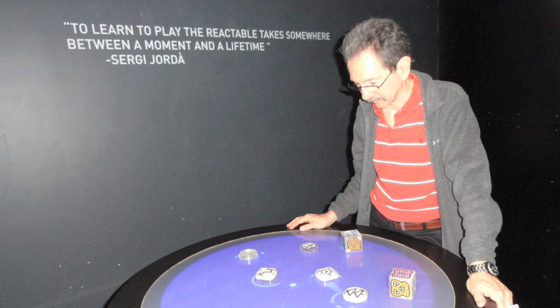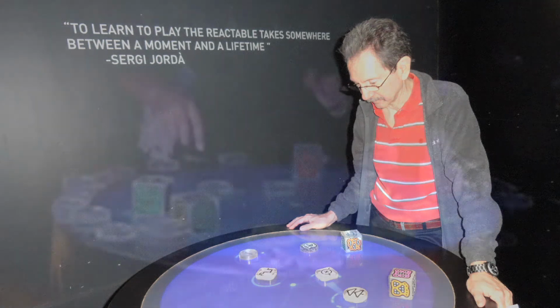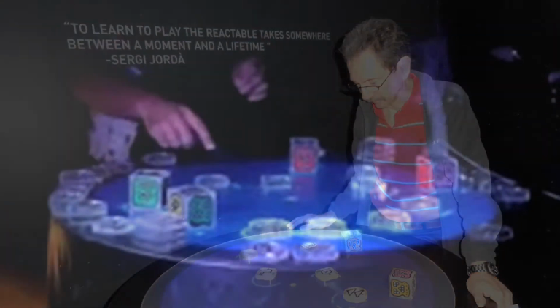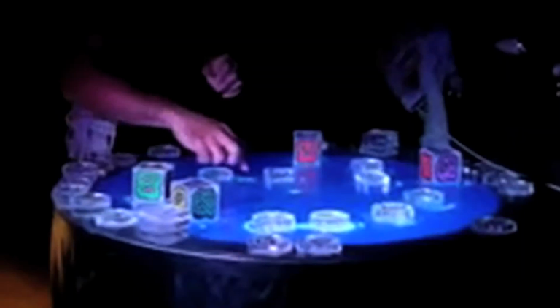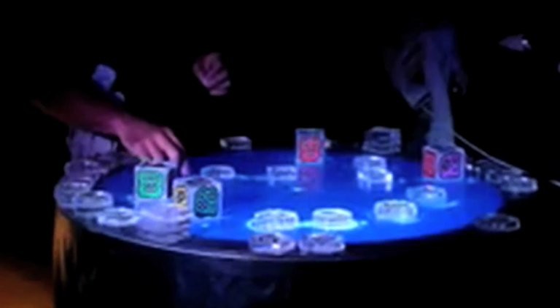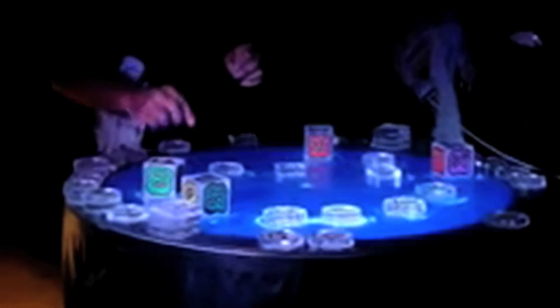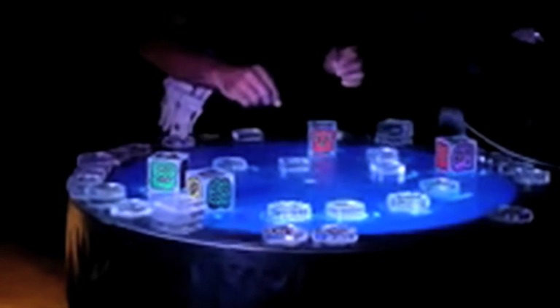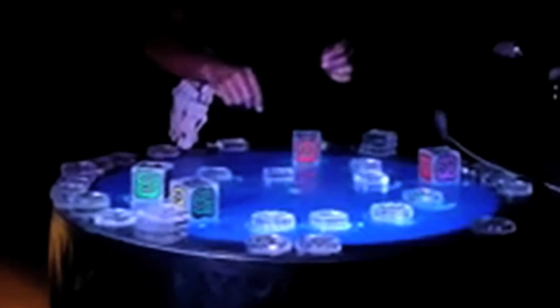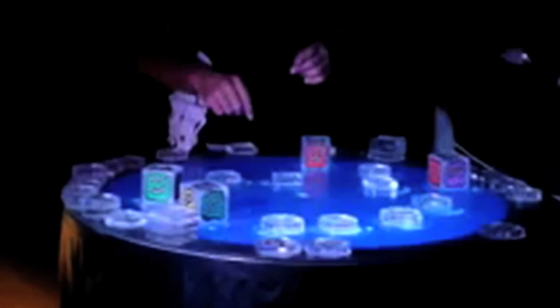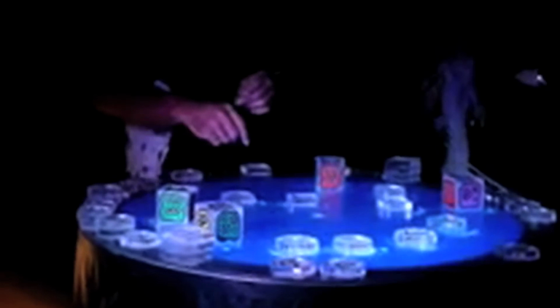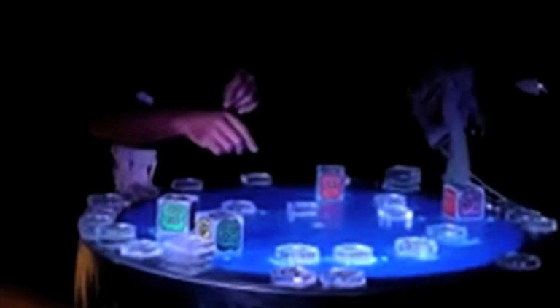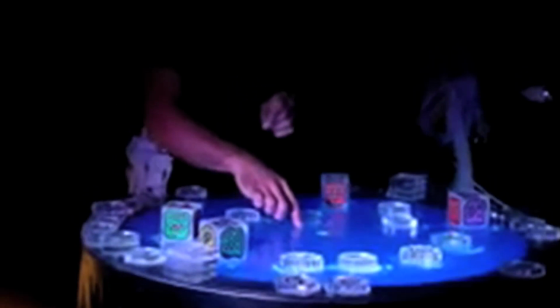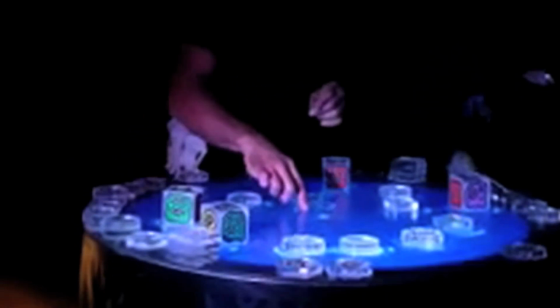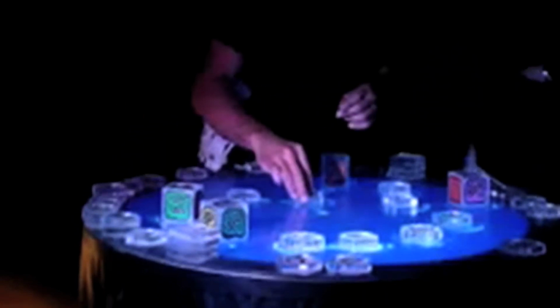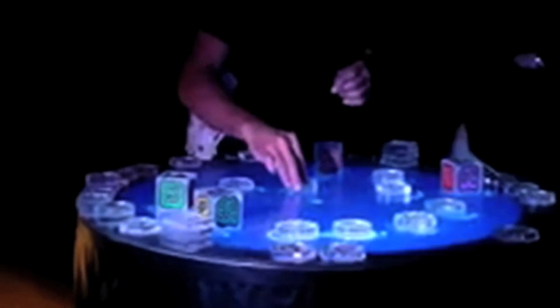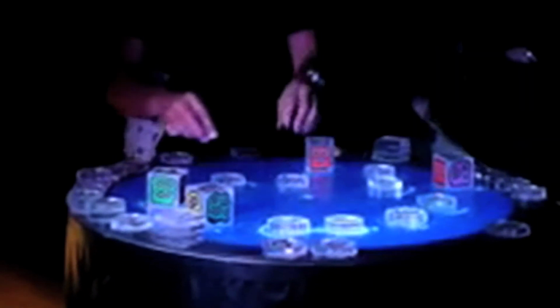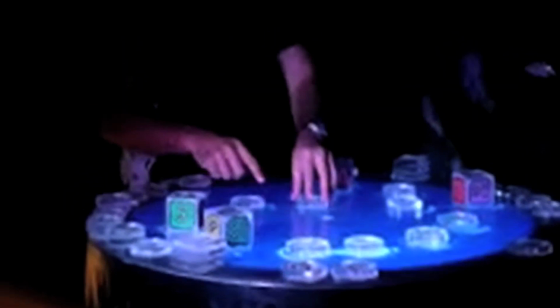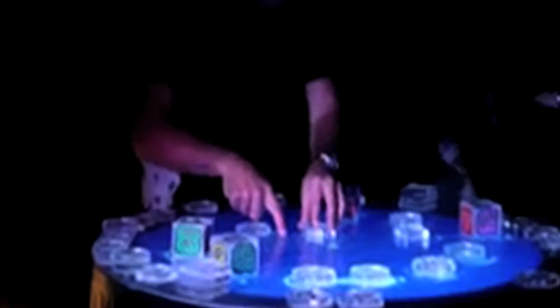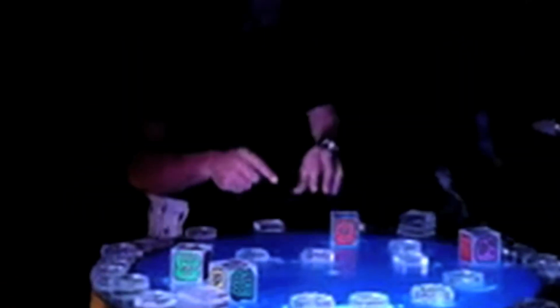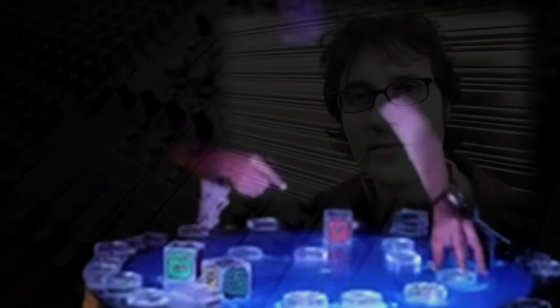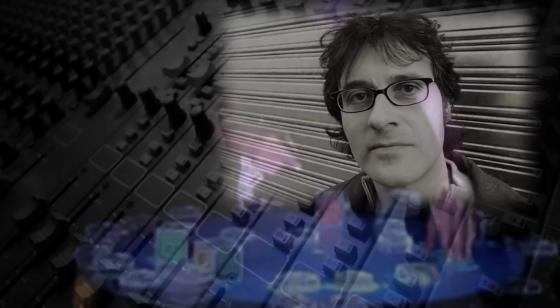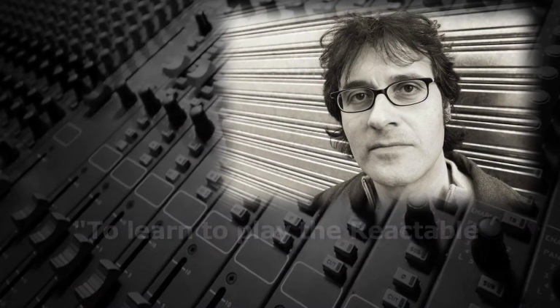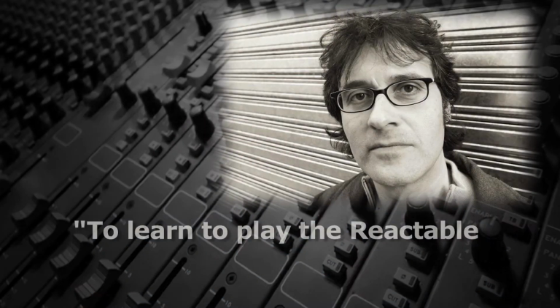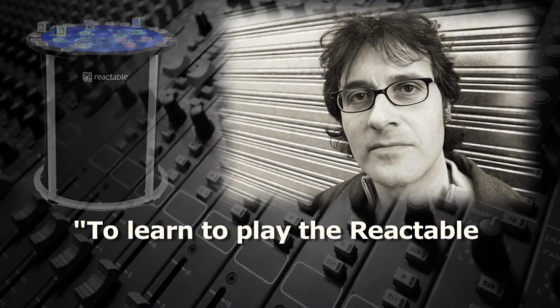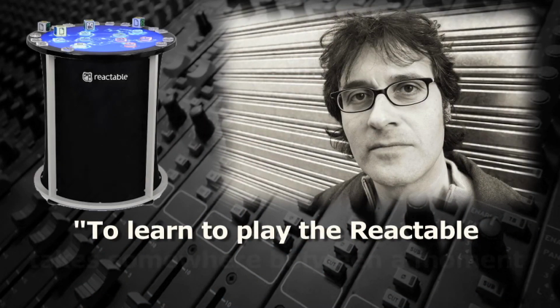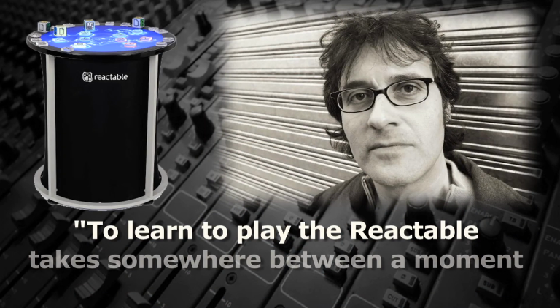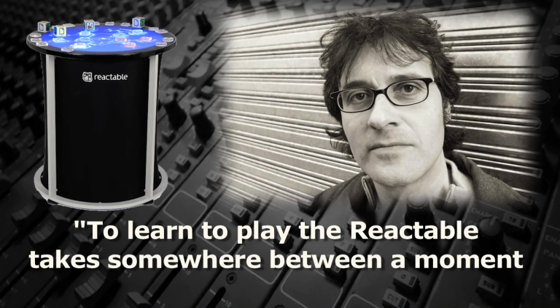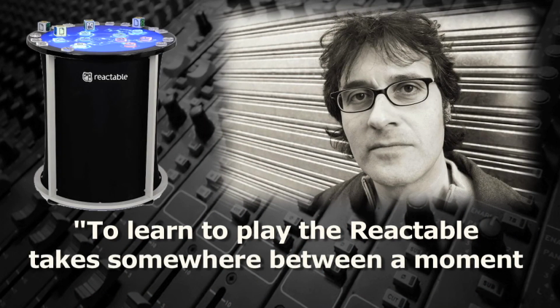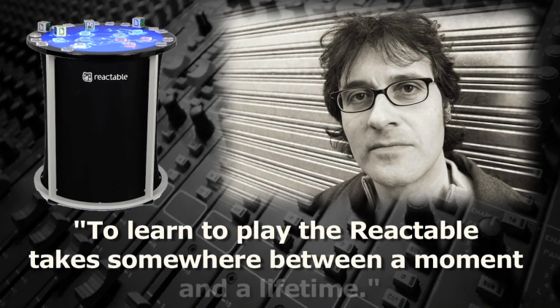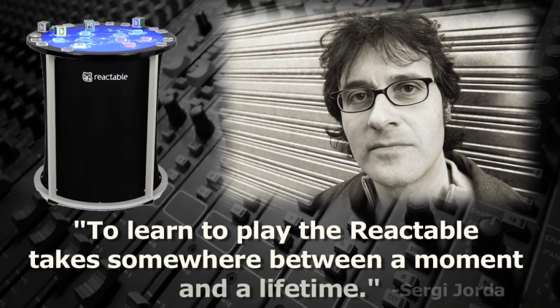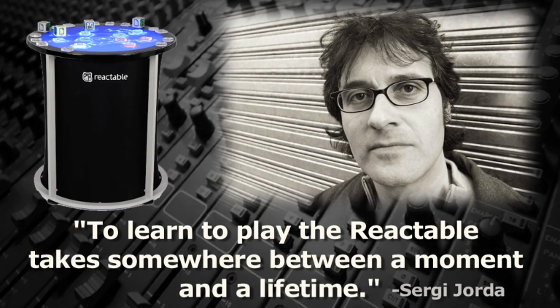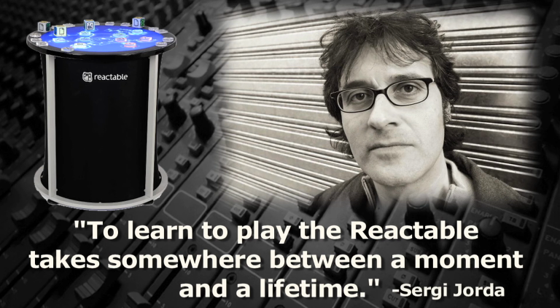Without any instruction, anyone can walk up to a Reactable and start making sound. However, to master the full capability of the instrument takes somewhat longer. As lead inventor Sergi Horta said, "To learn to play the Reactable takes somewhere between a moment and a lifetime."